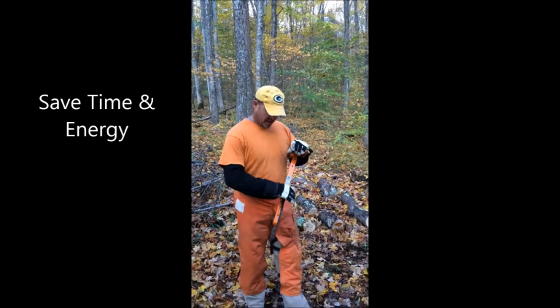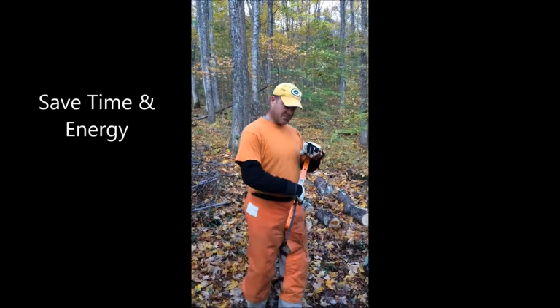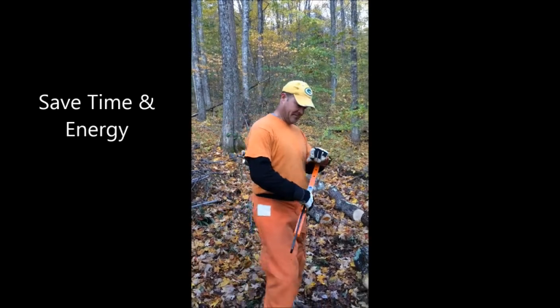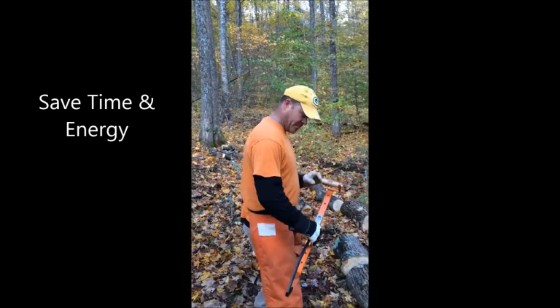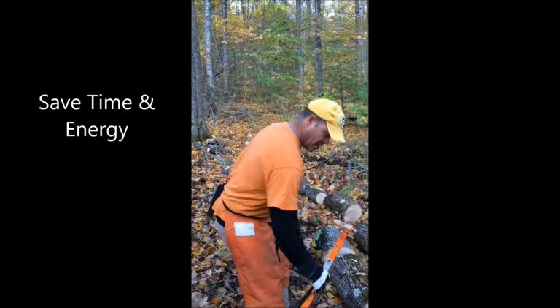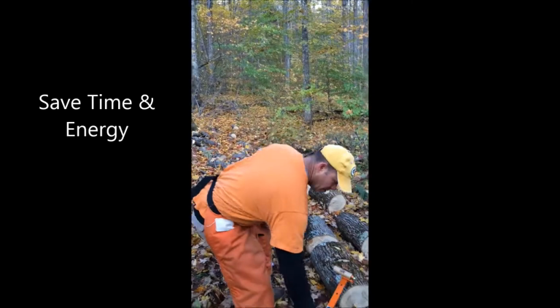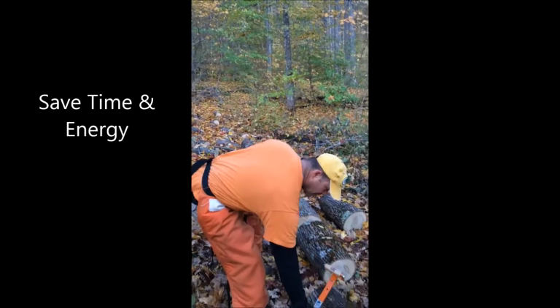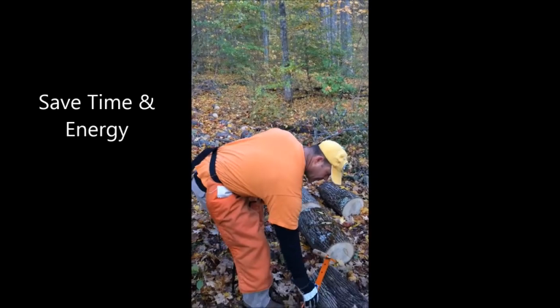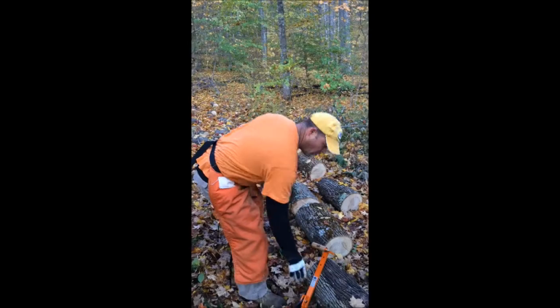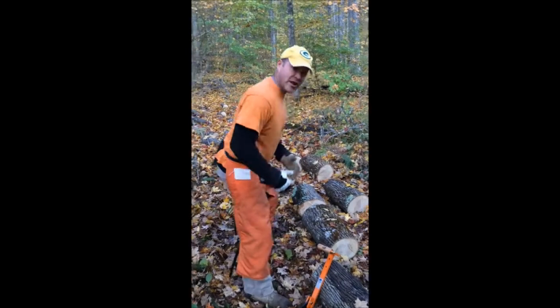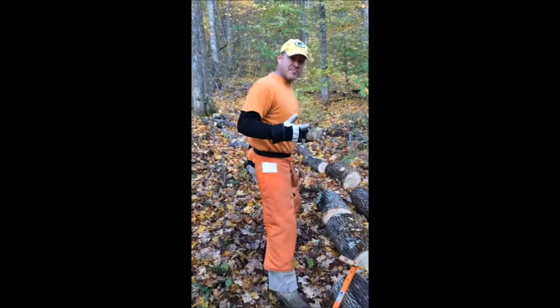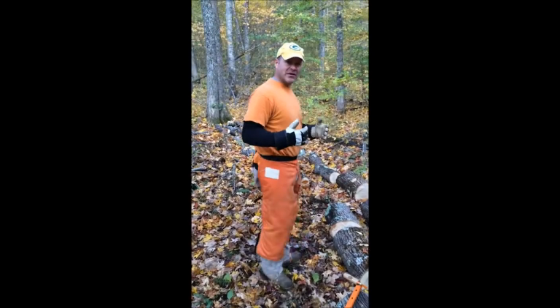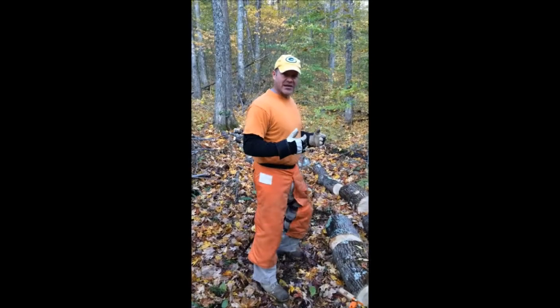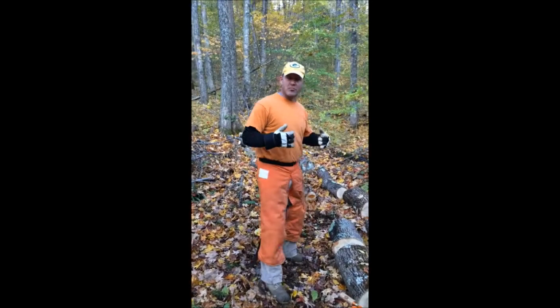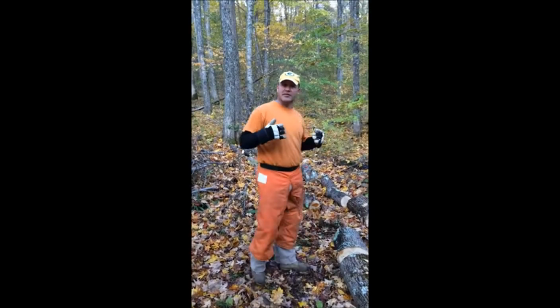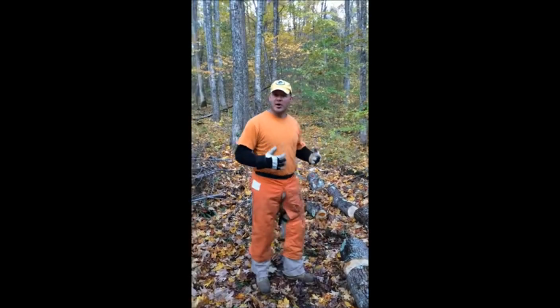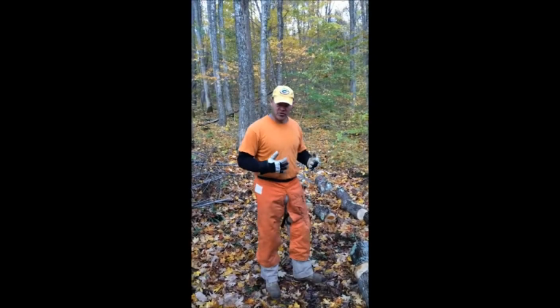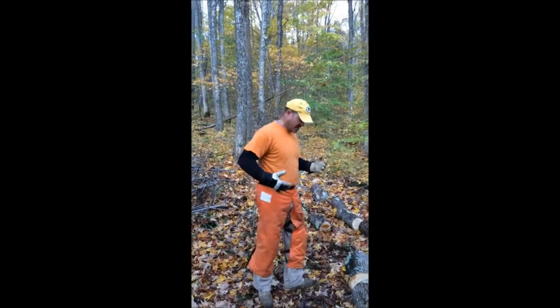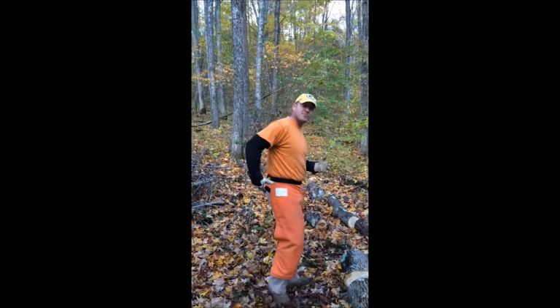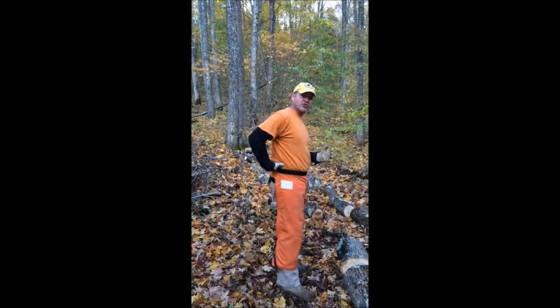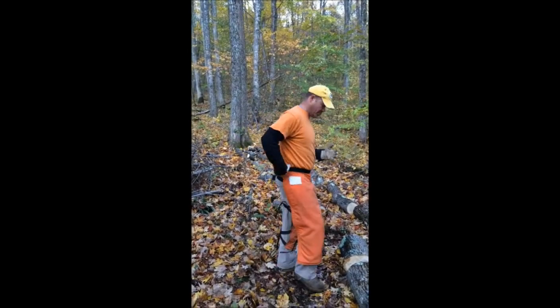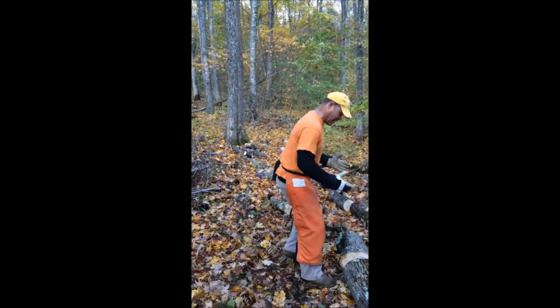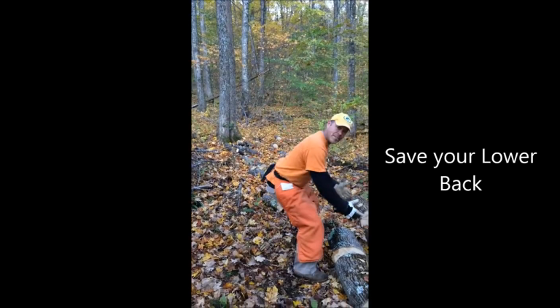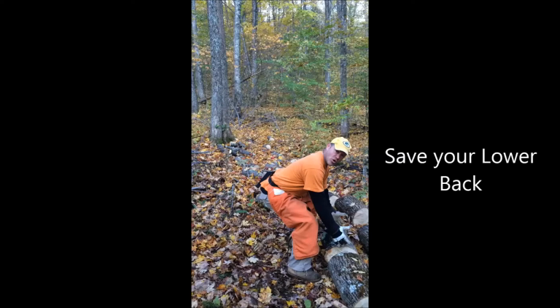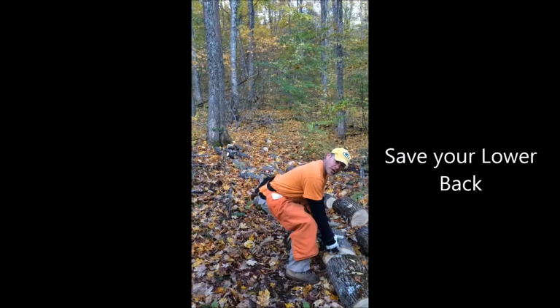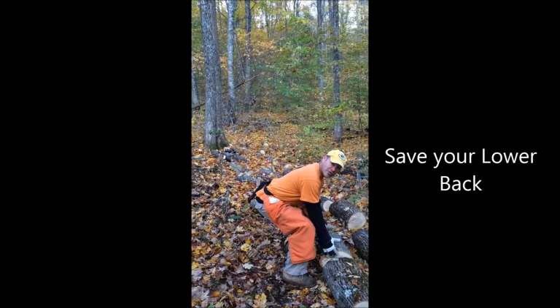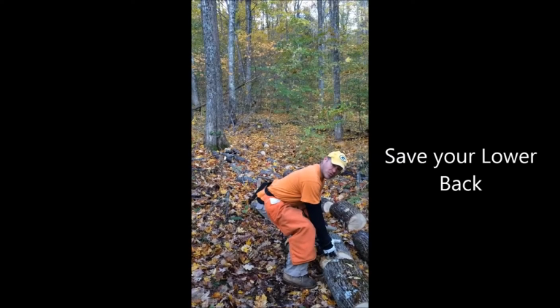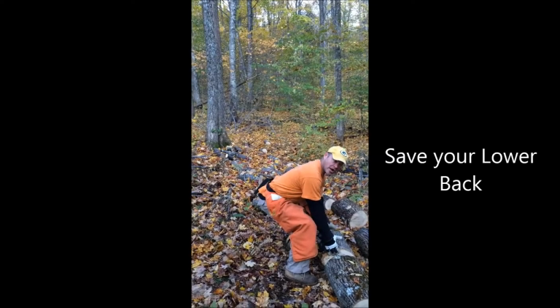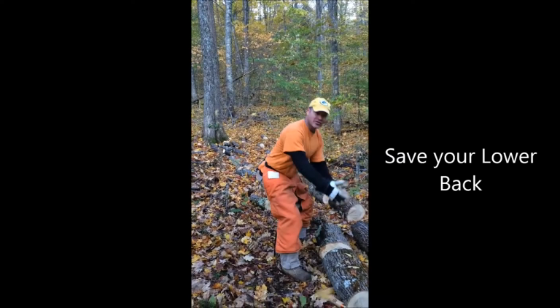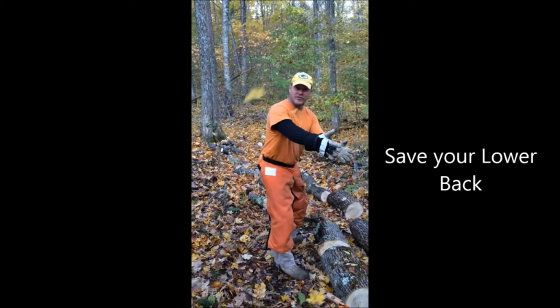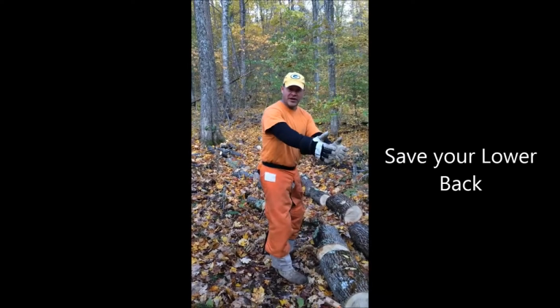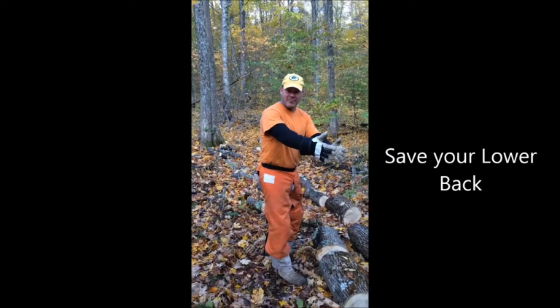Before, you'd have to spend a lot of time wasting a lot of muscle groups, especially your lower back, by bending over and having to grab the log to move it to your next step.